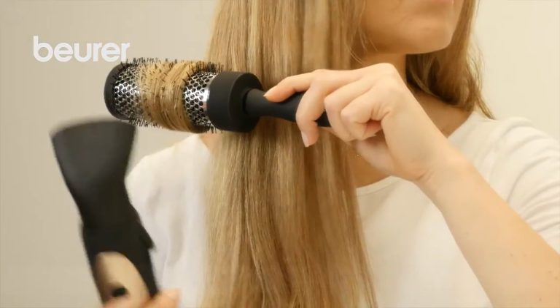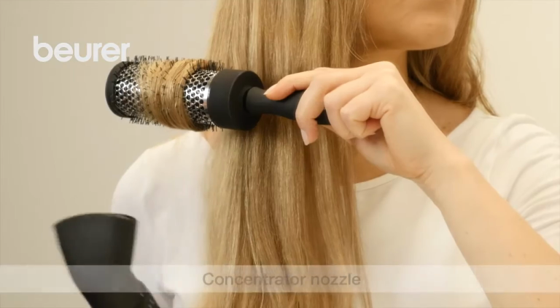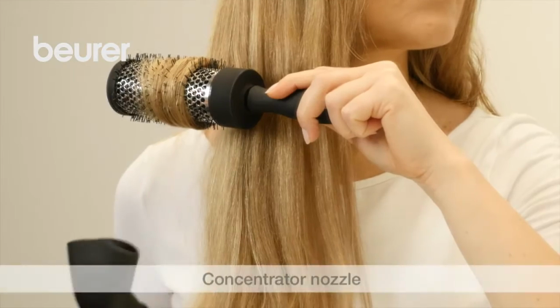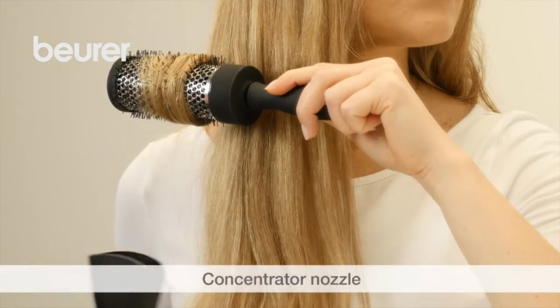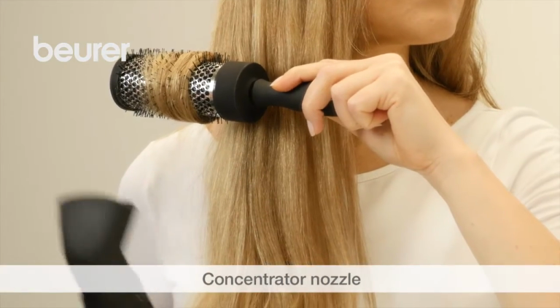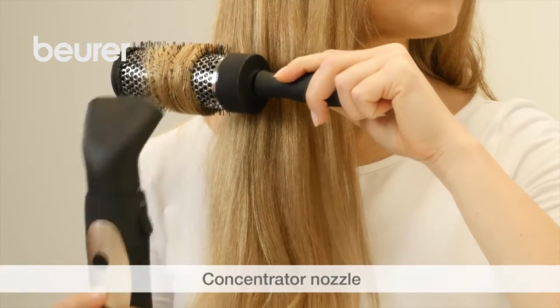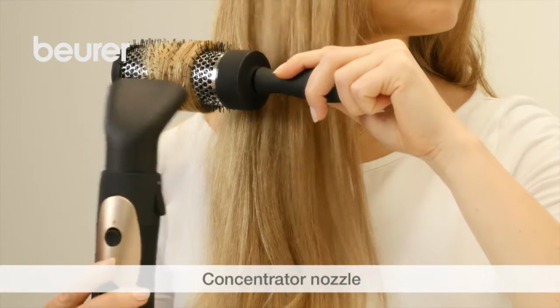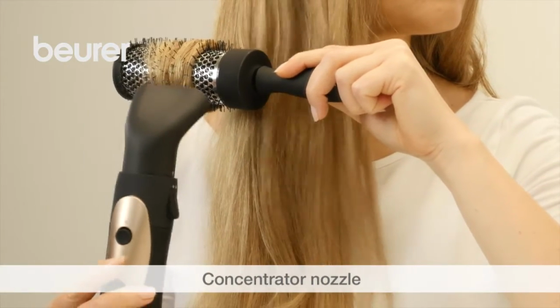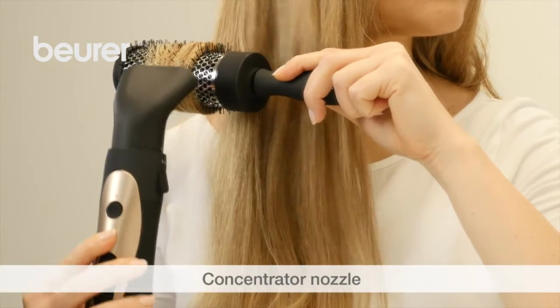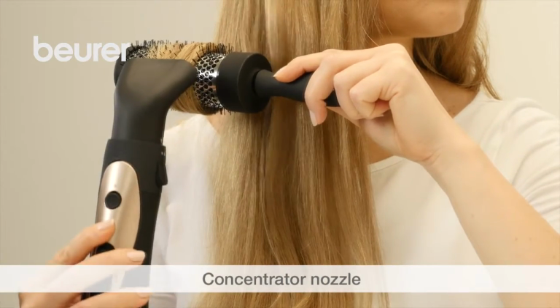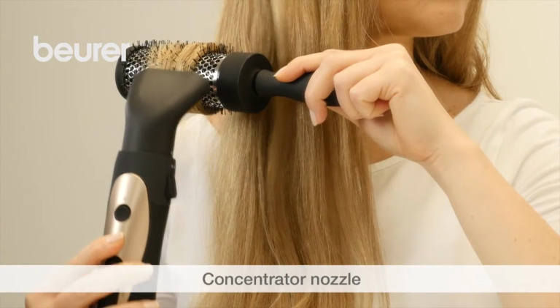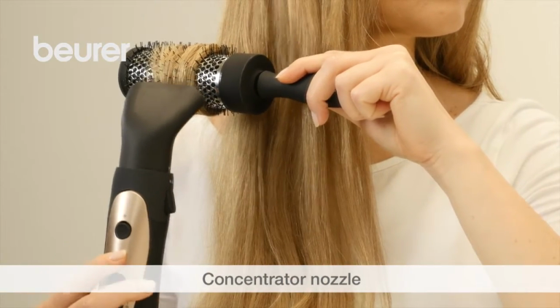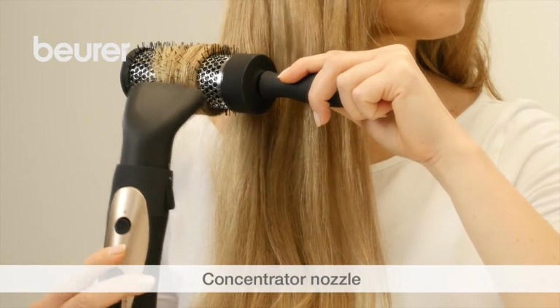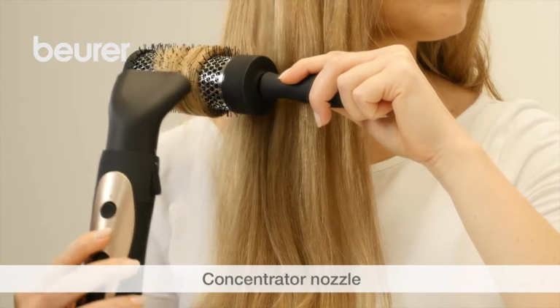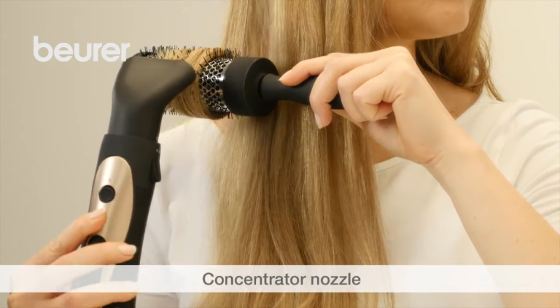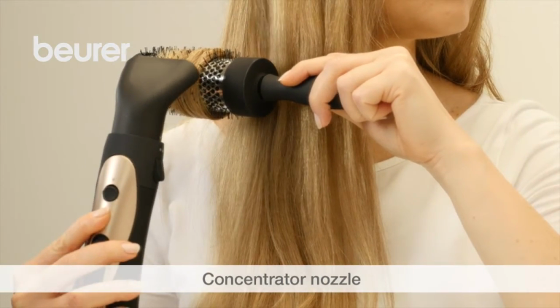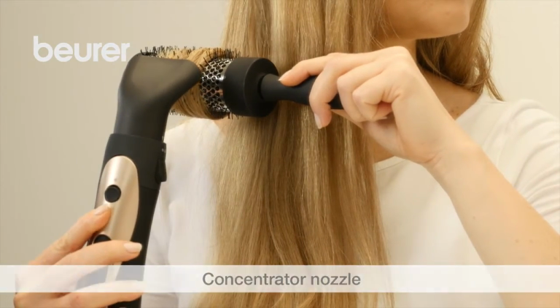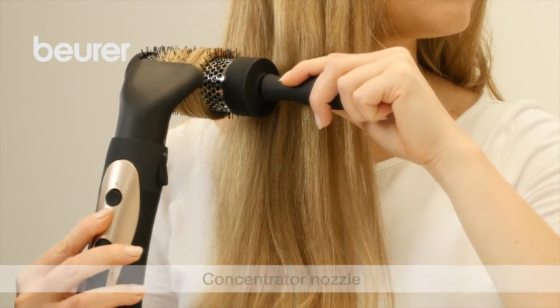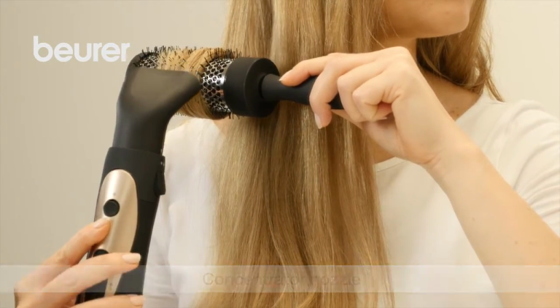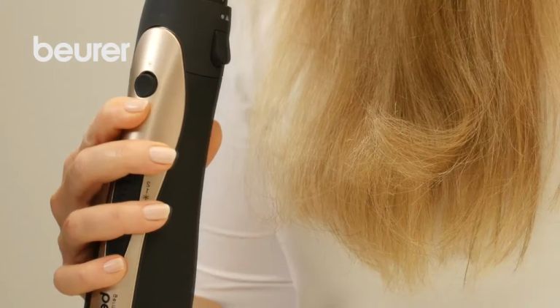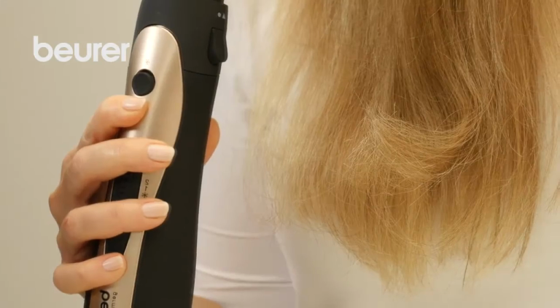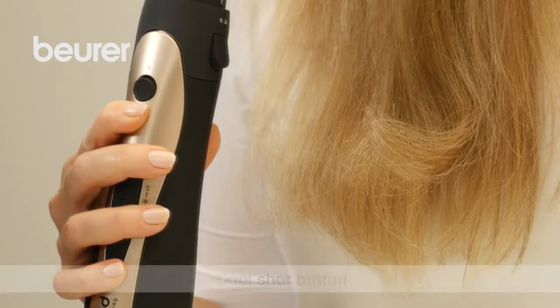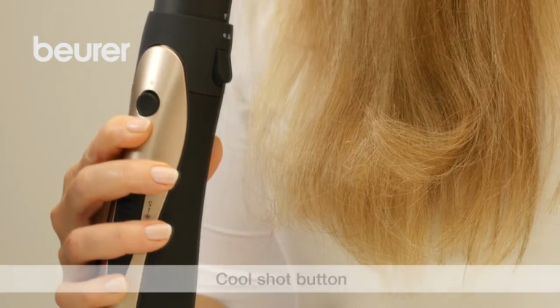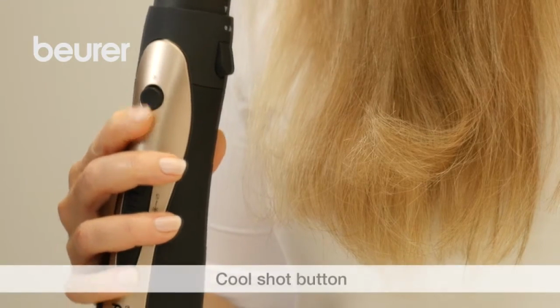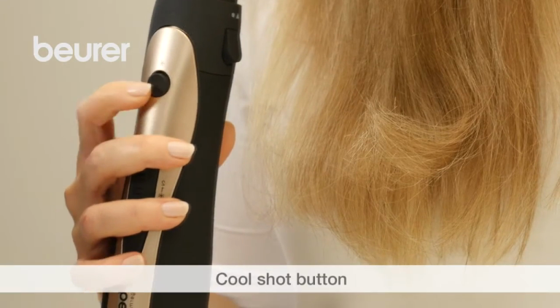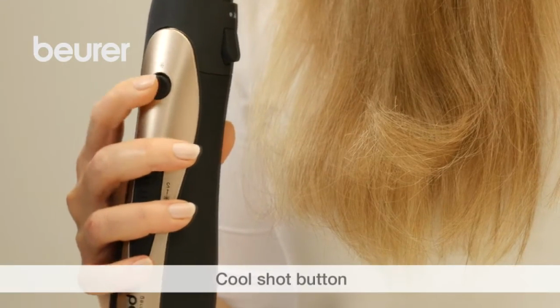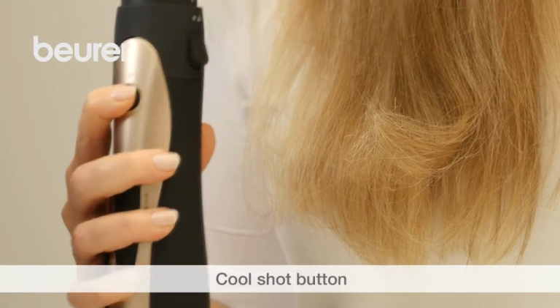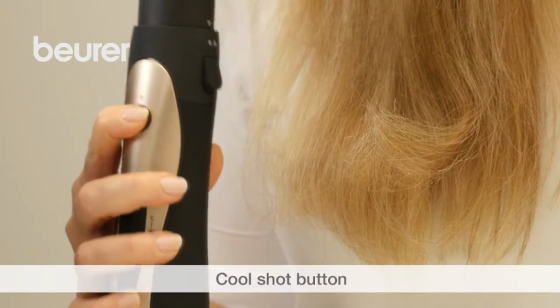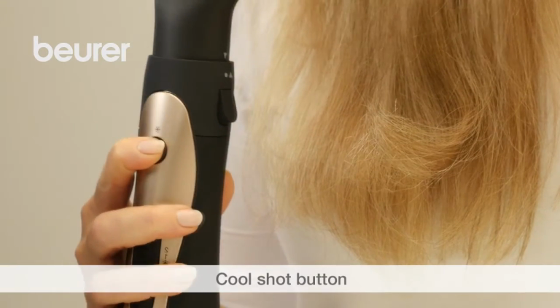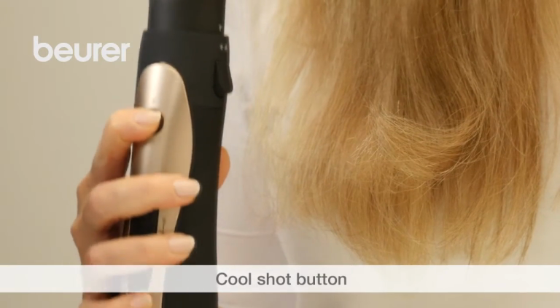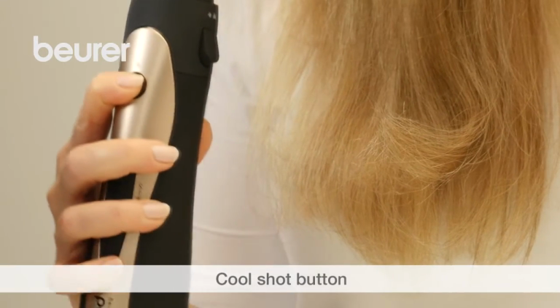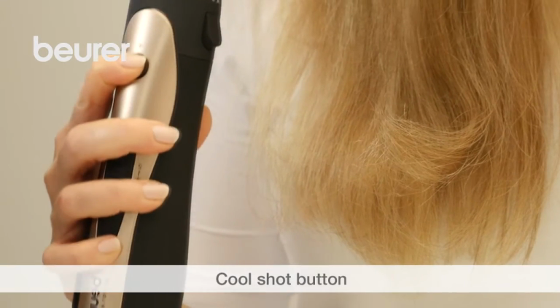The concentrator nozzle enables you to dry and style your hair easily. You can fix your hairstyle using the cool shot button.